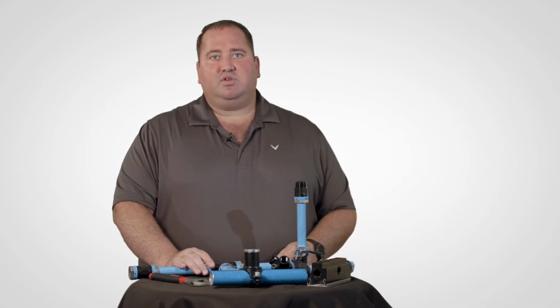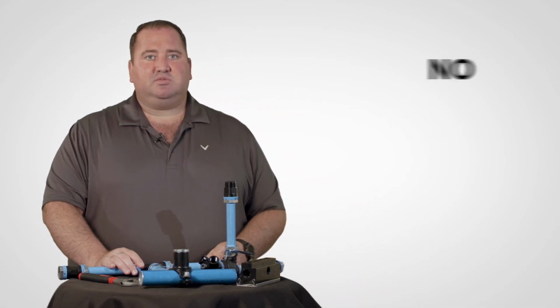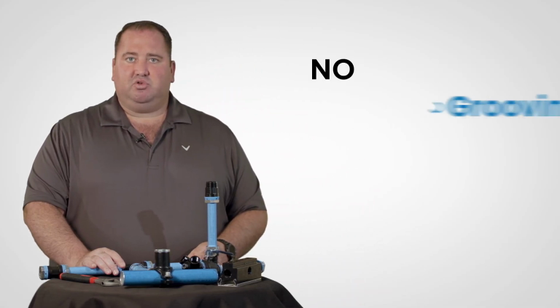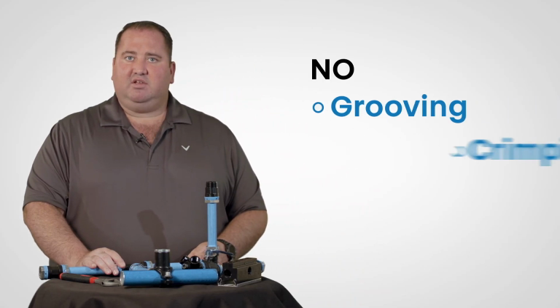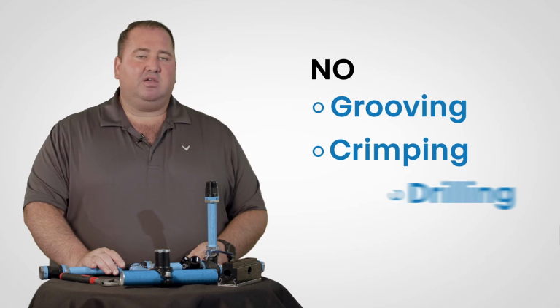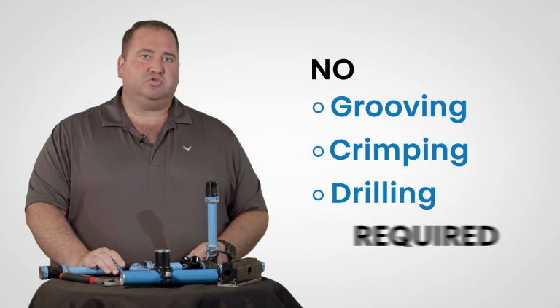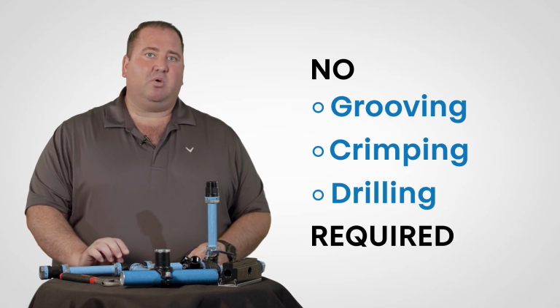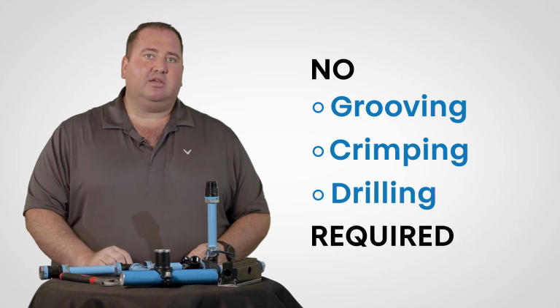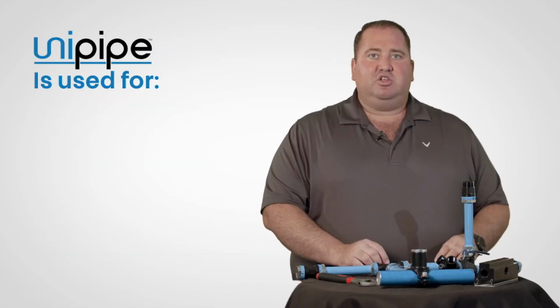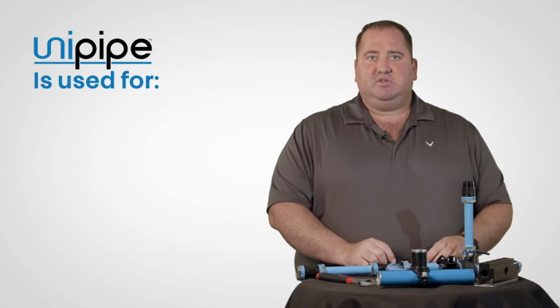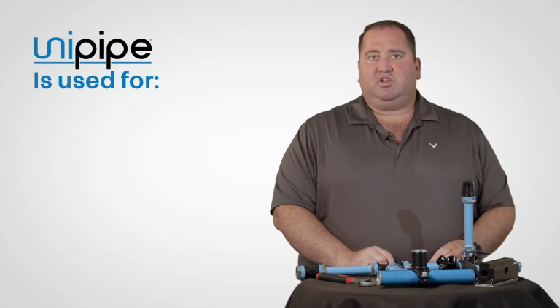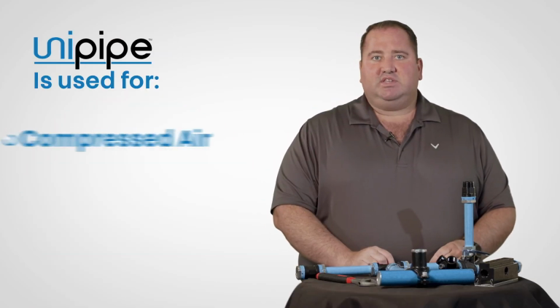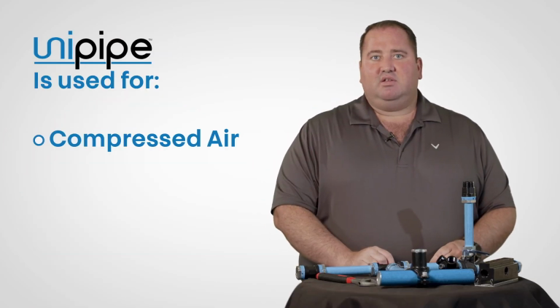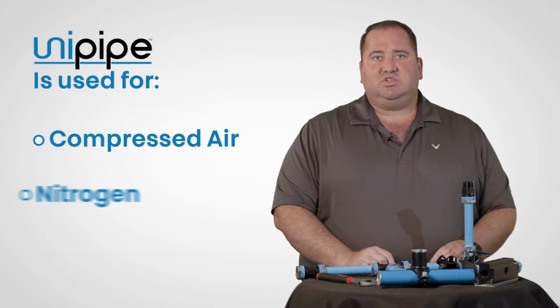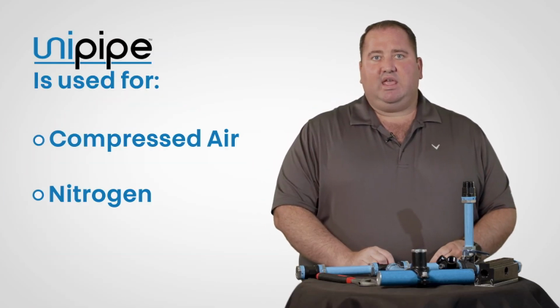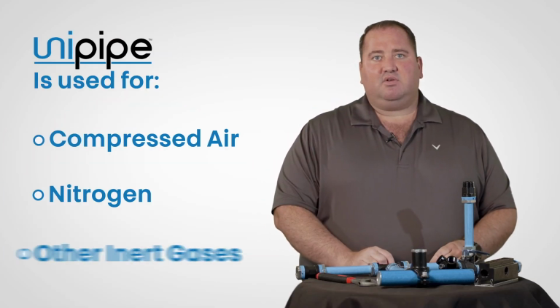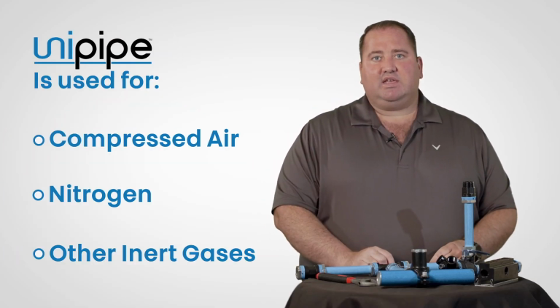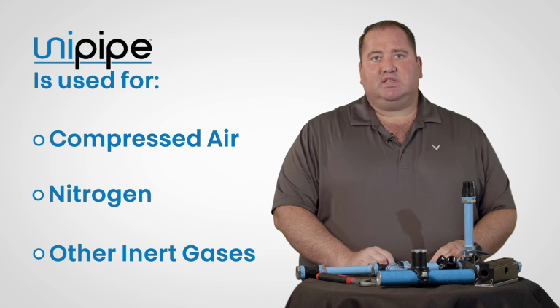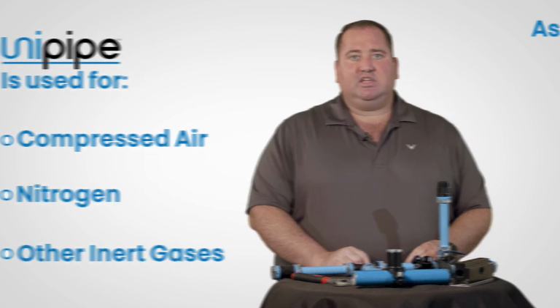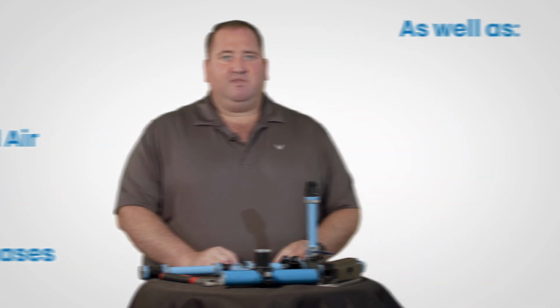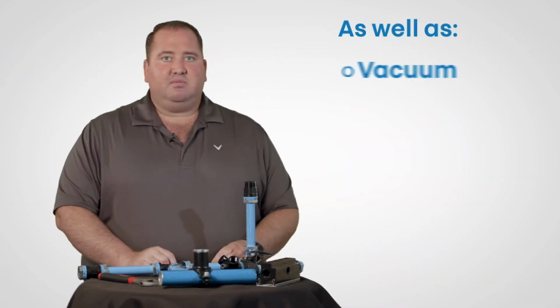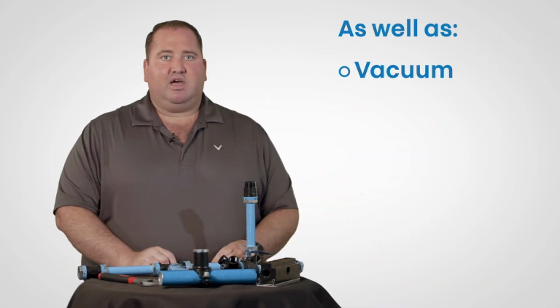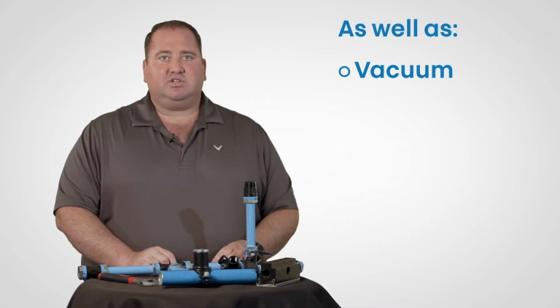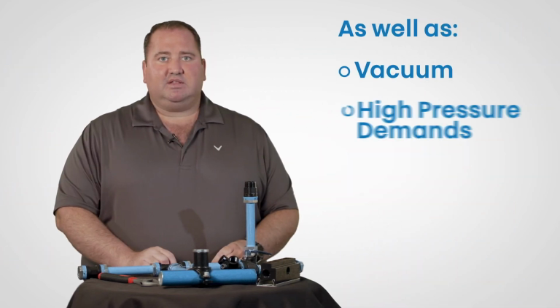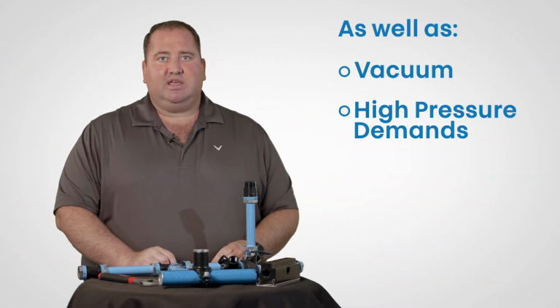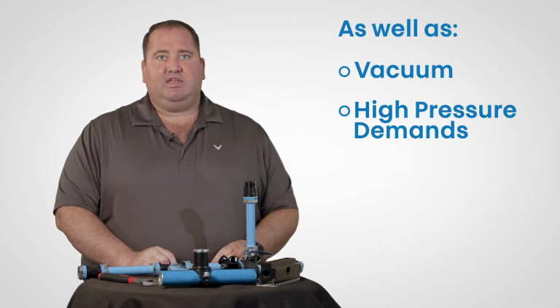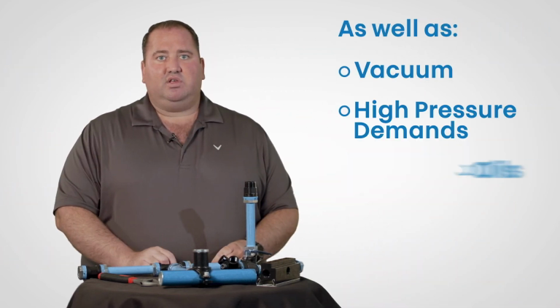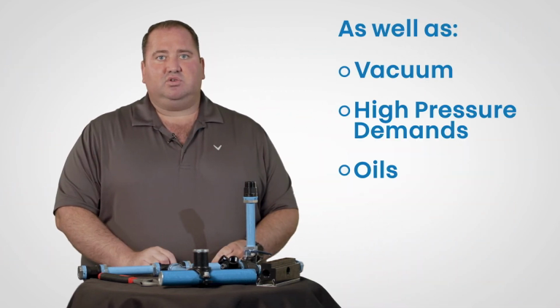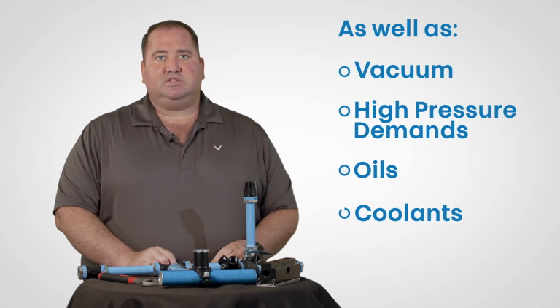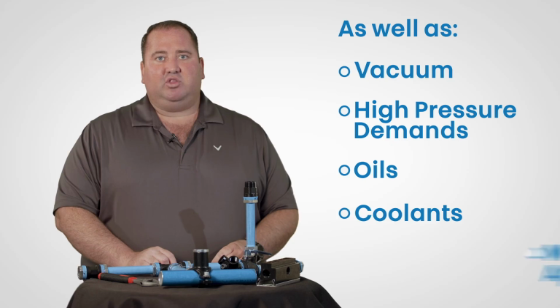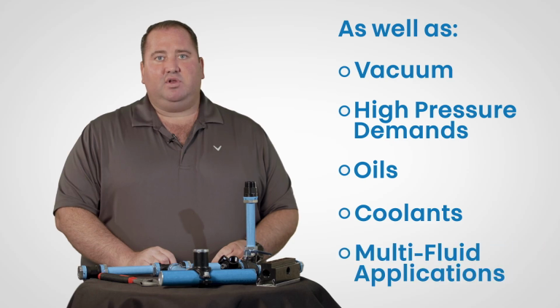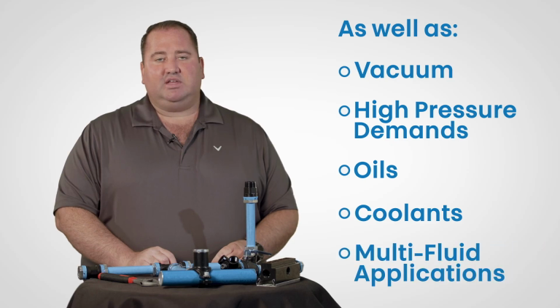There is no special grooving, crimping or drilling required. UniPipe is used for compressed air, nitrogen and other inert gases as well as vacuum, high pressure demands and even oils, coolants and multi-fluid applications.